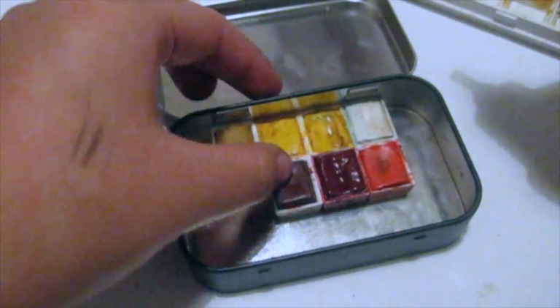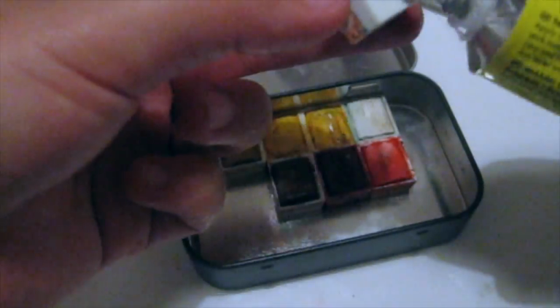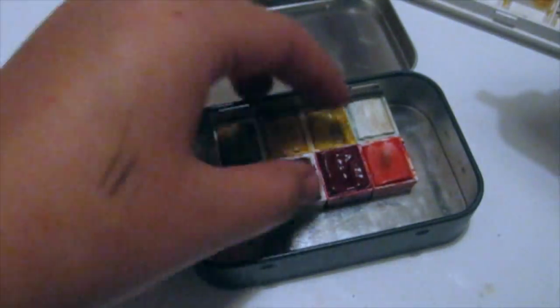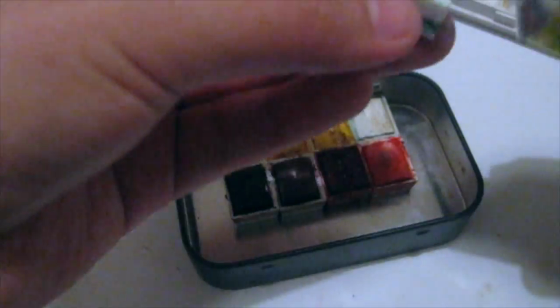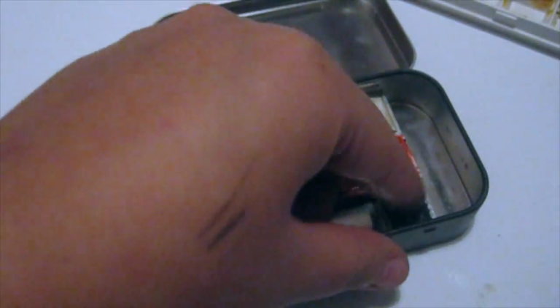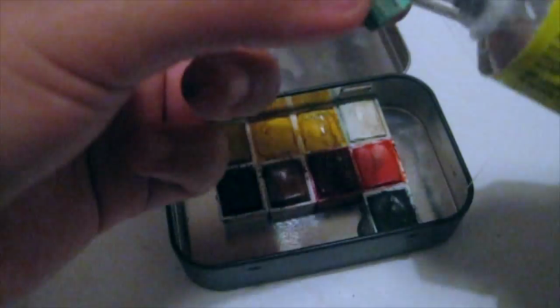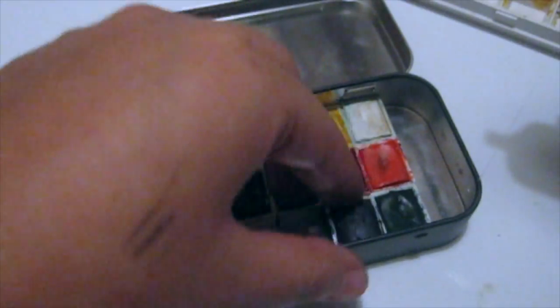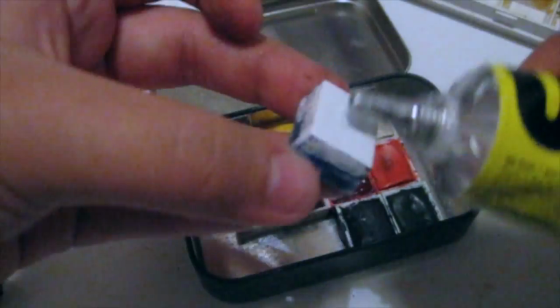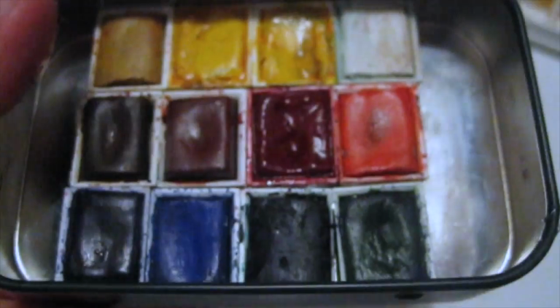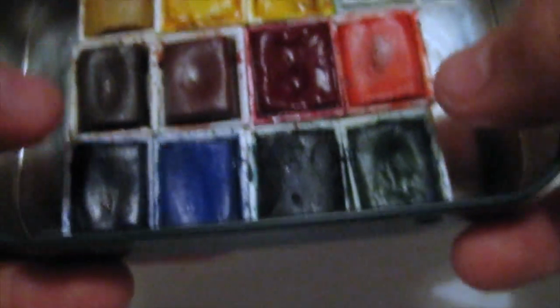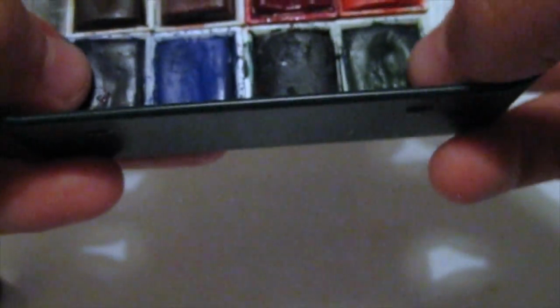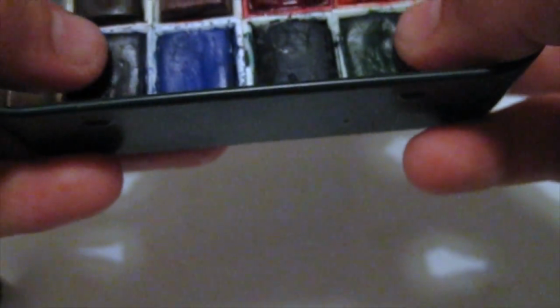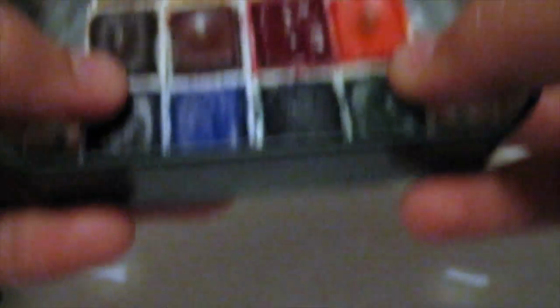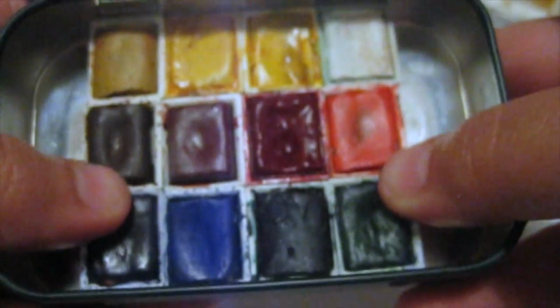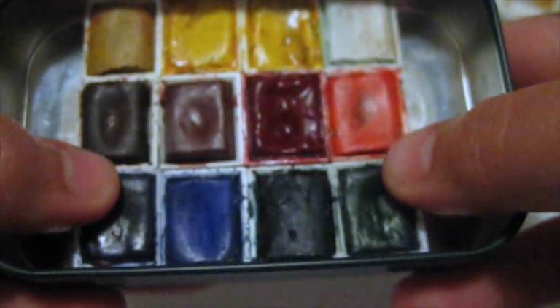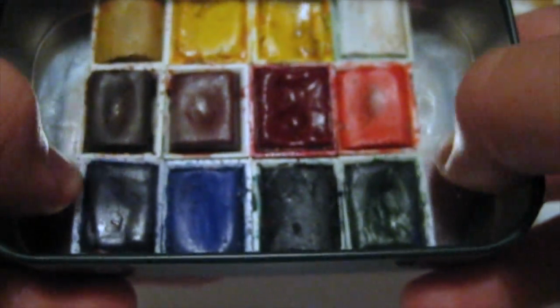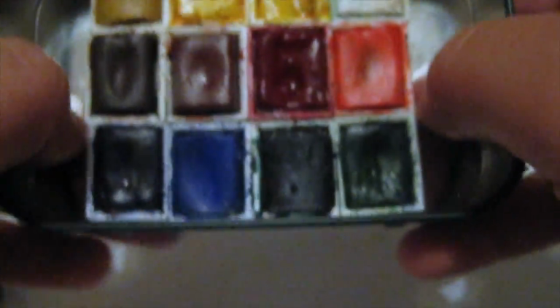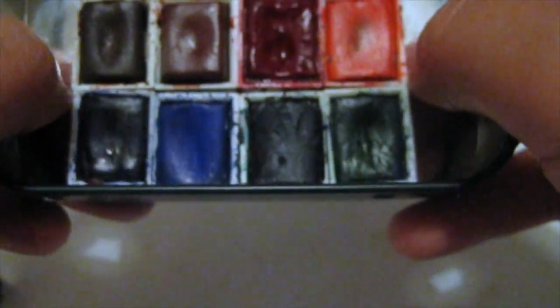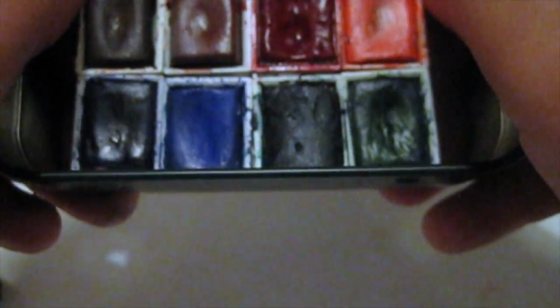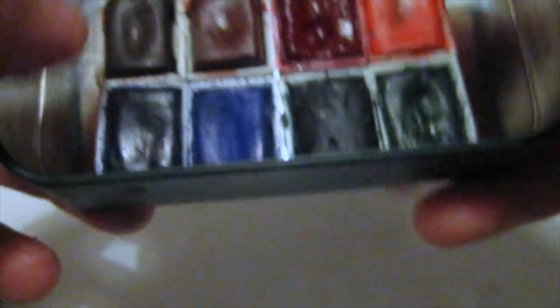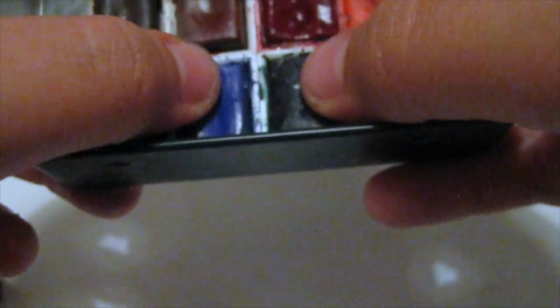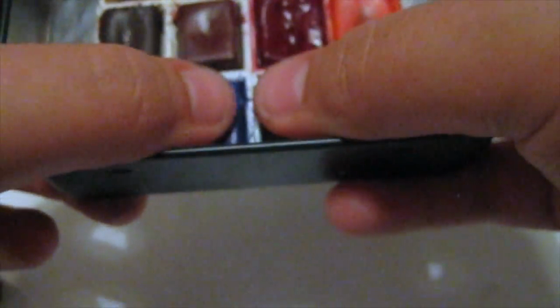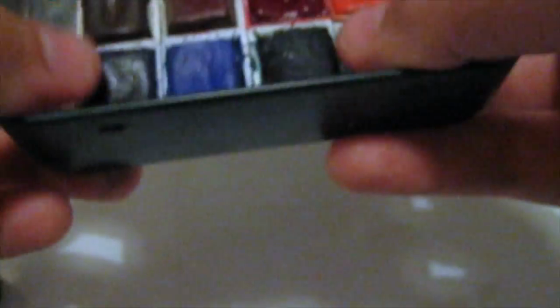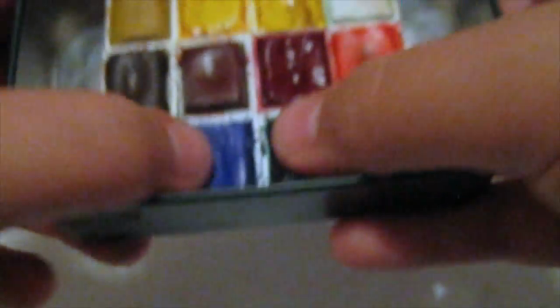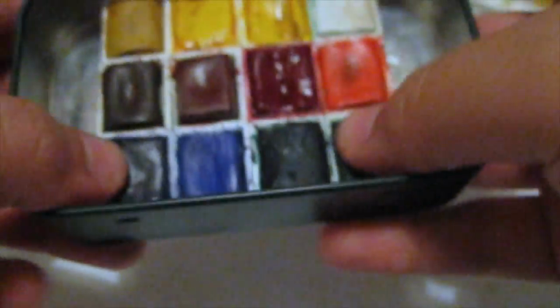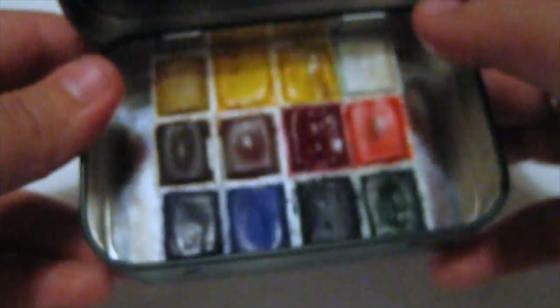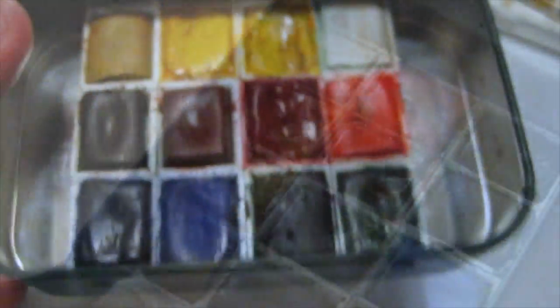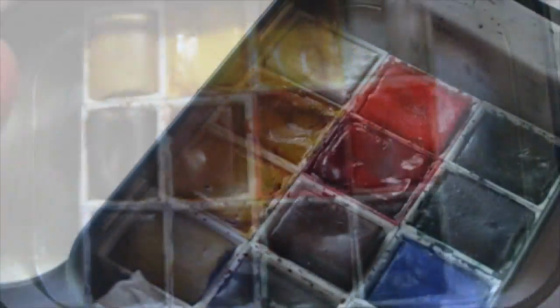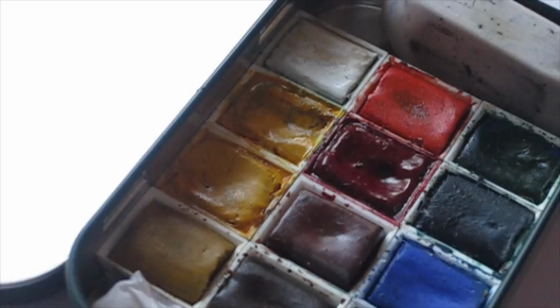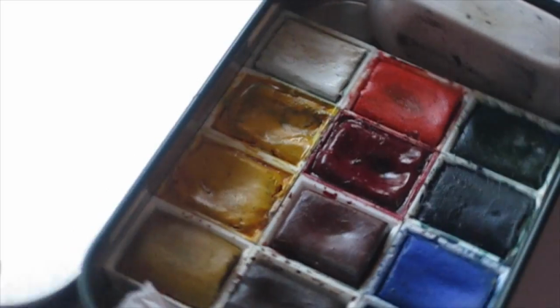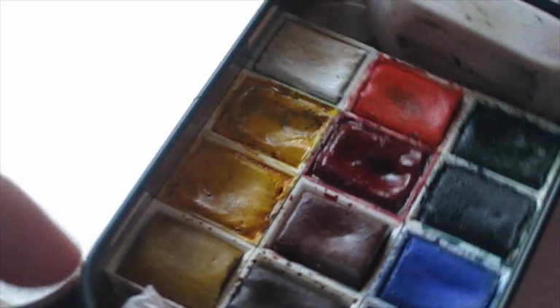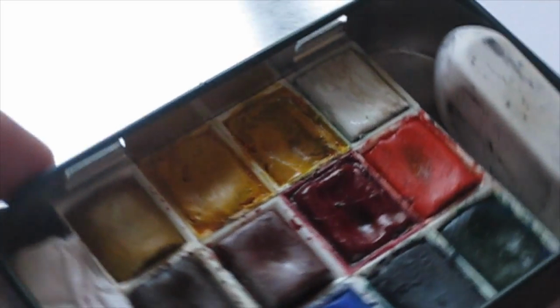Allow the glue to dry for 15 to 30 minutes. At this point, press down firmly onto the half pans for them to attach to the tin and dry as quickly as possible.